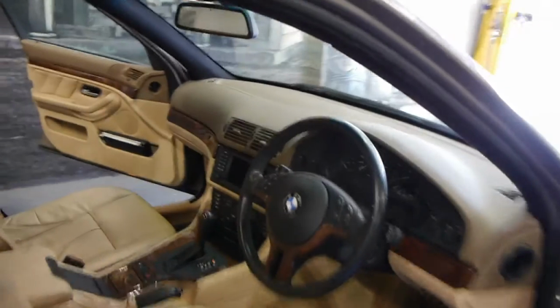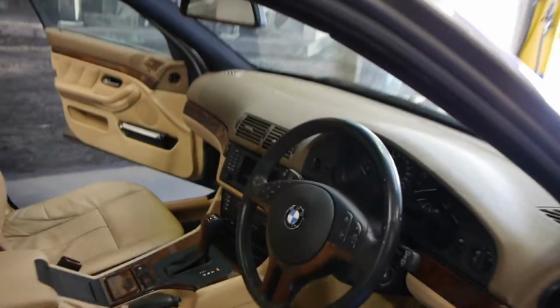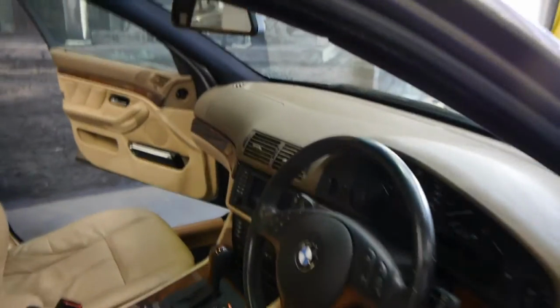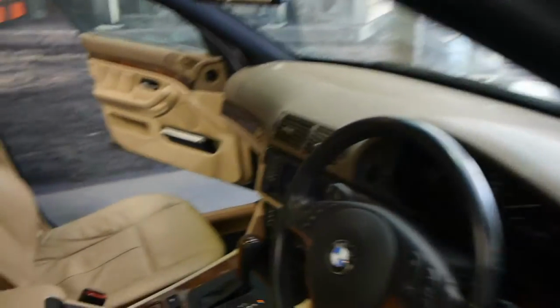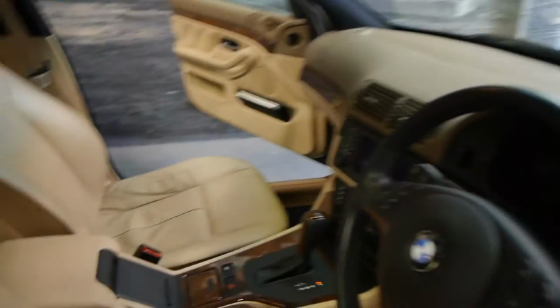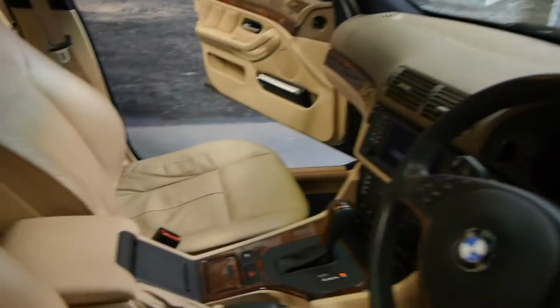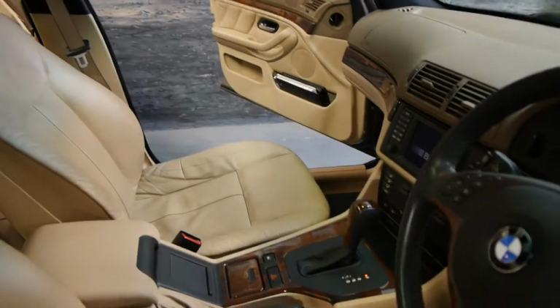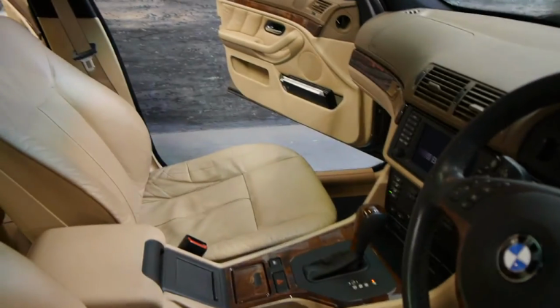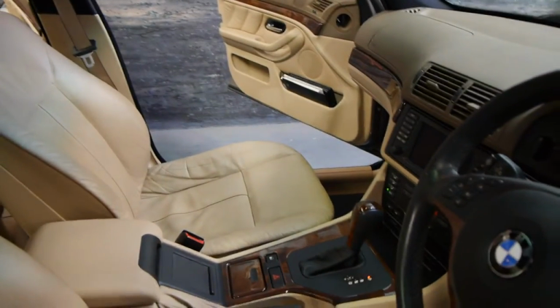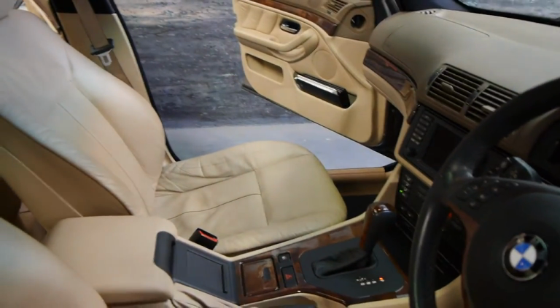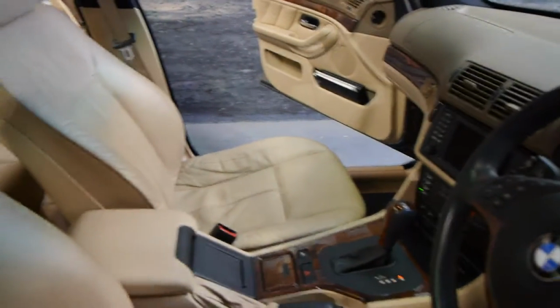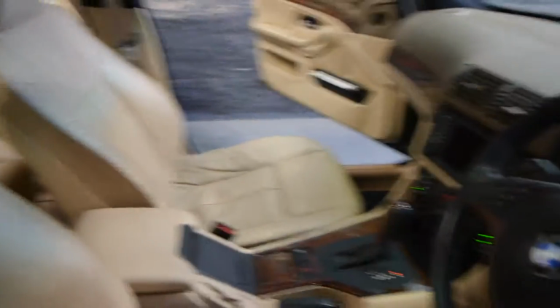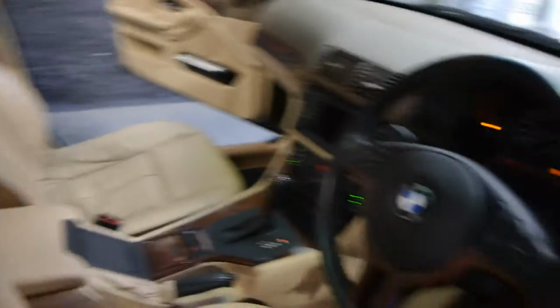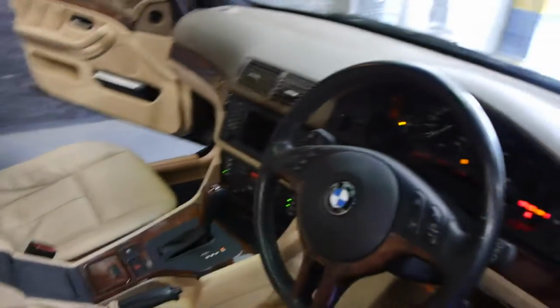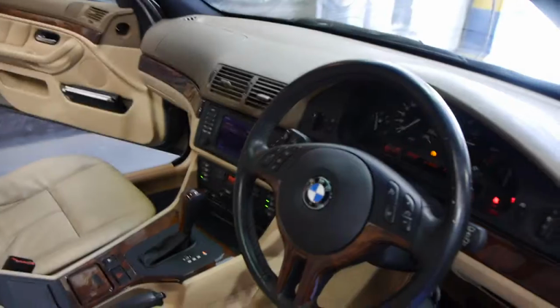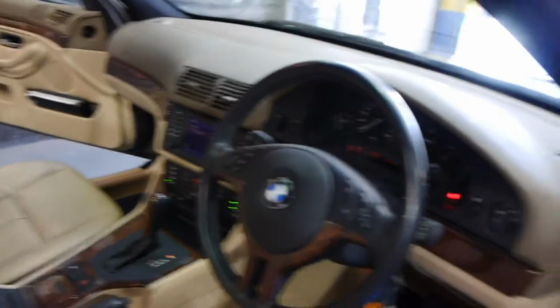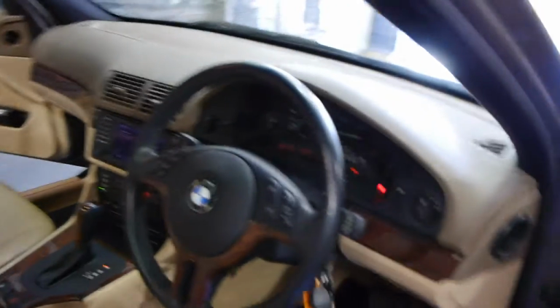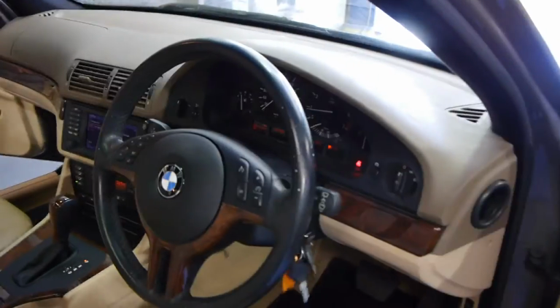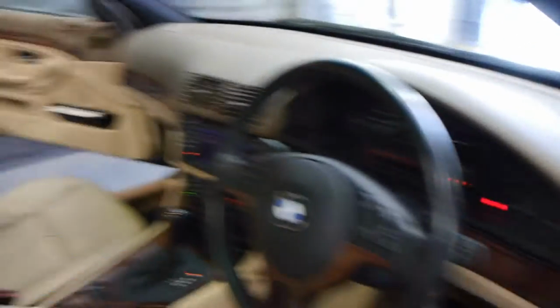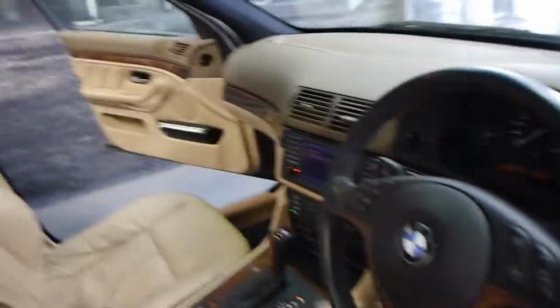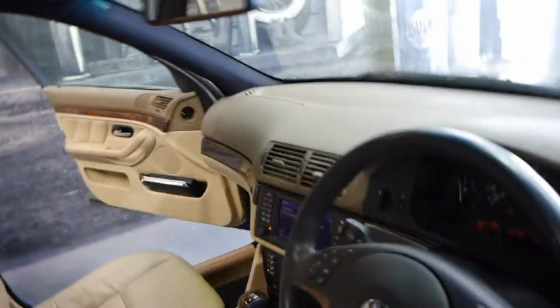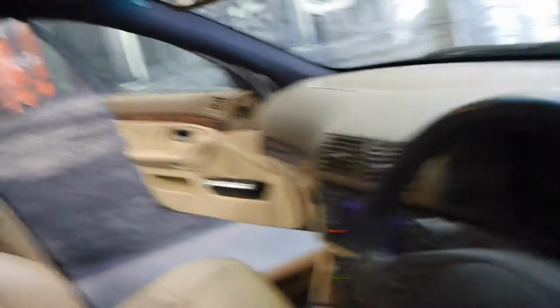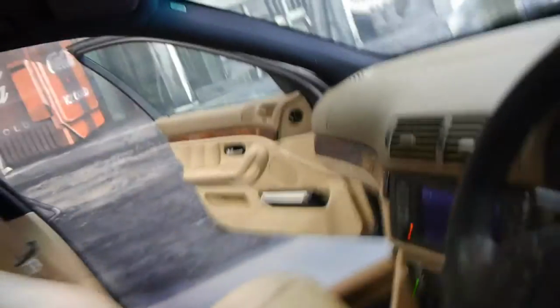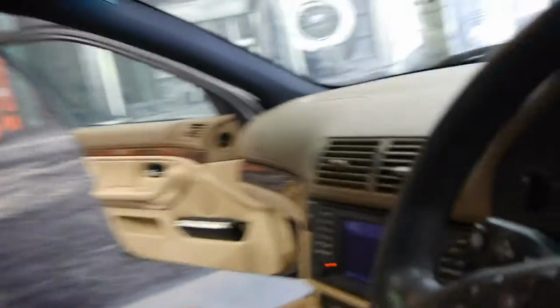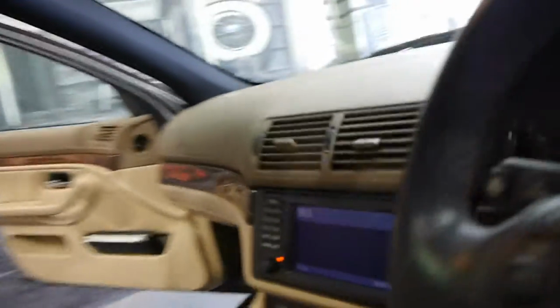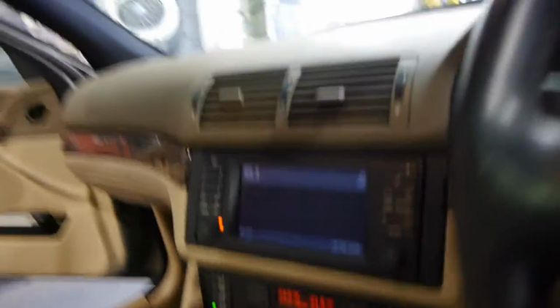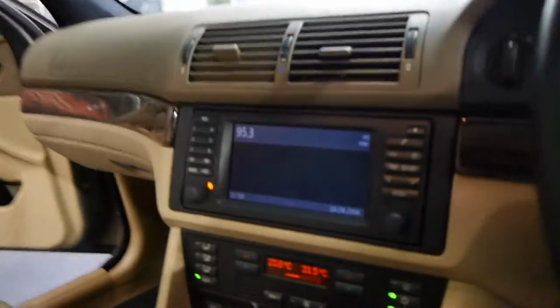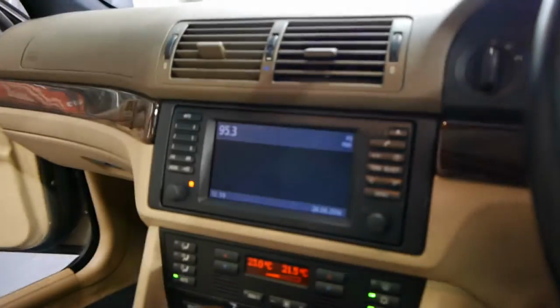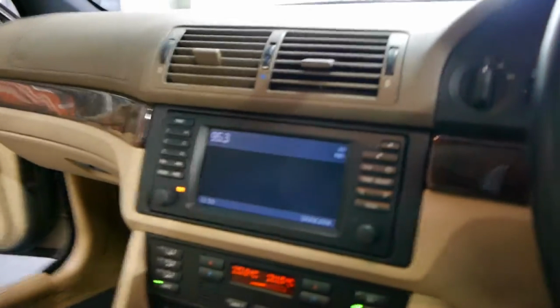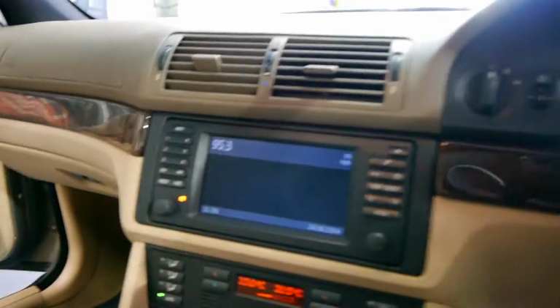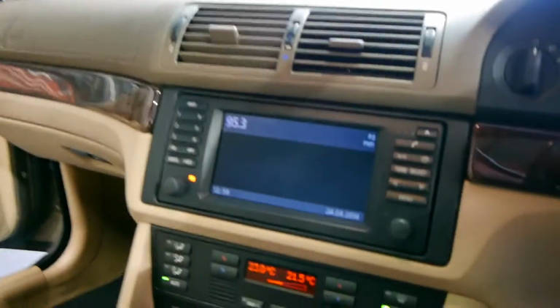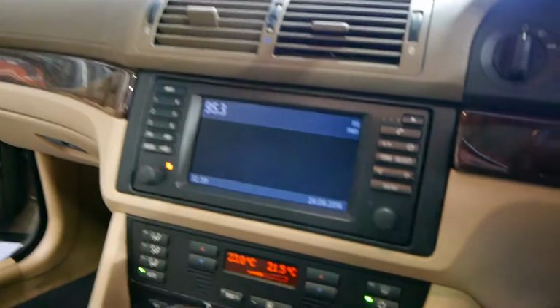So what I'm going to do, I'm going to start it up, you can have a listen to it. Silky smooth and quiet. I'm just going to jump in and show you why we think this car is absolutely gorgeous.